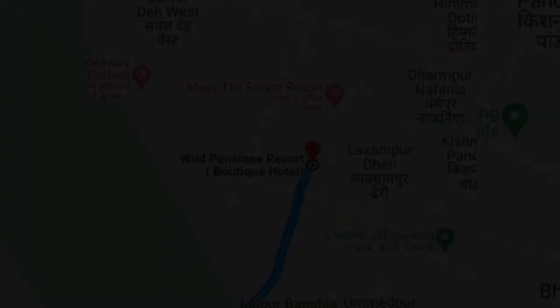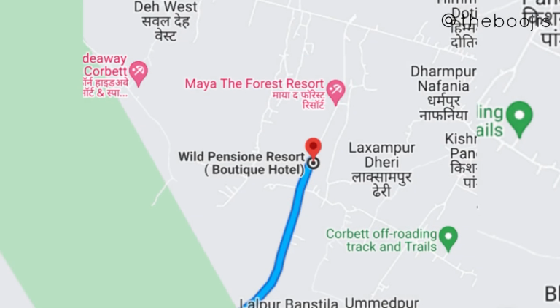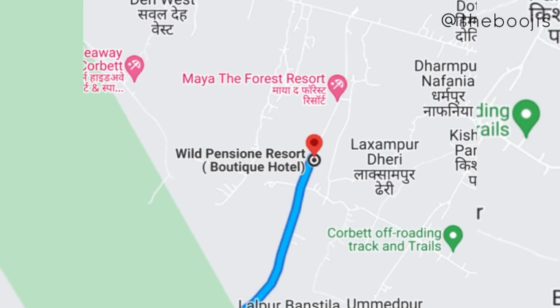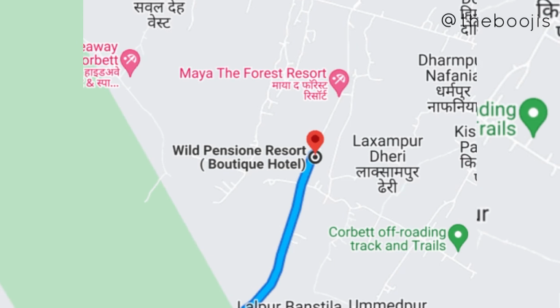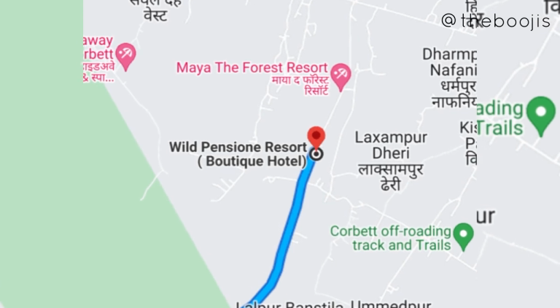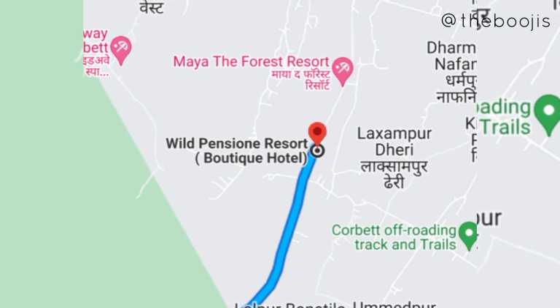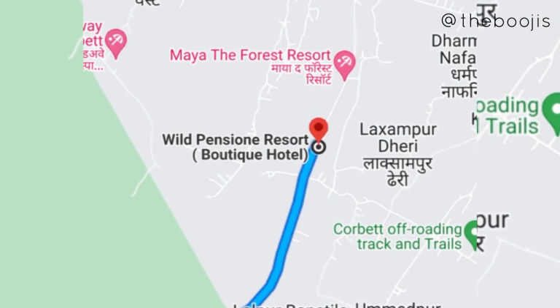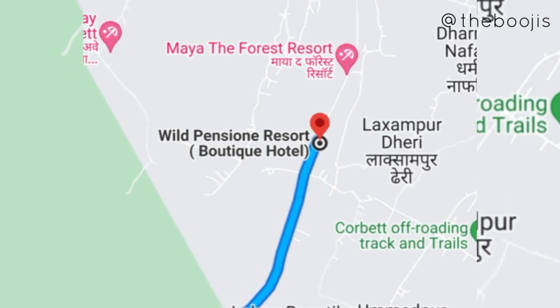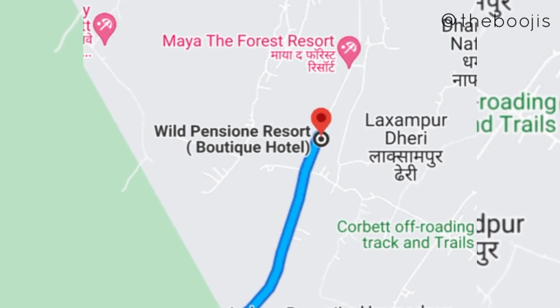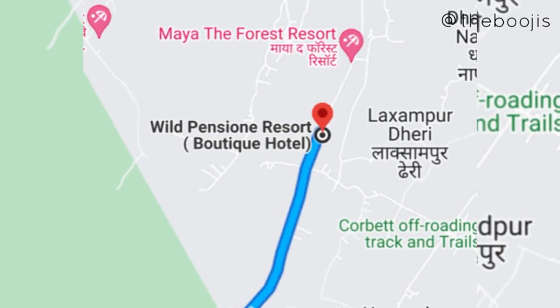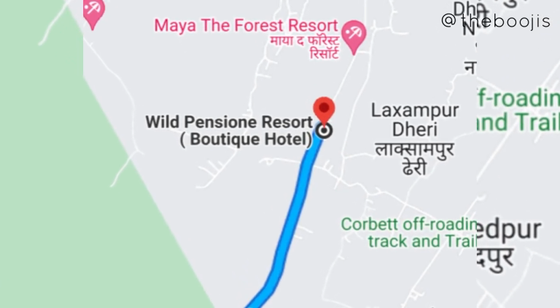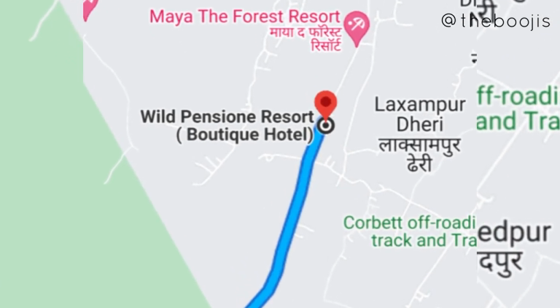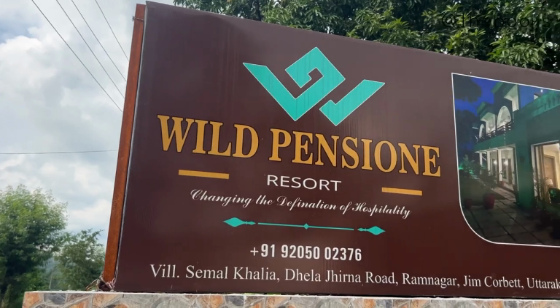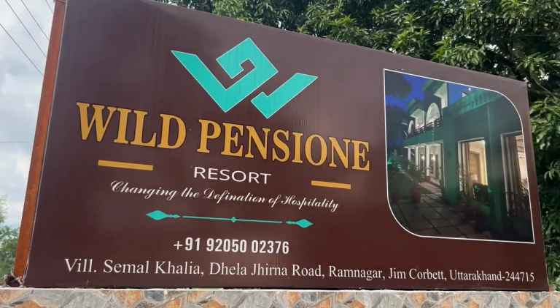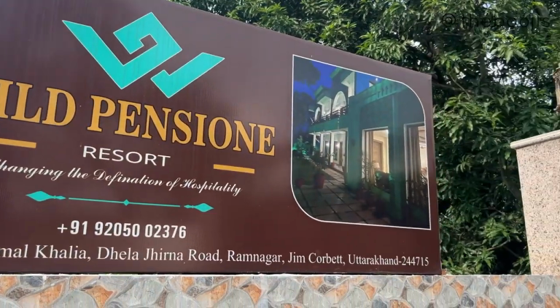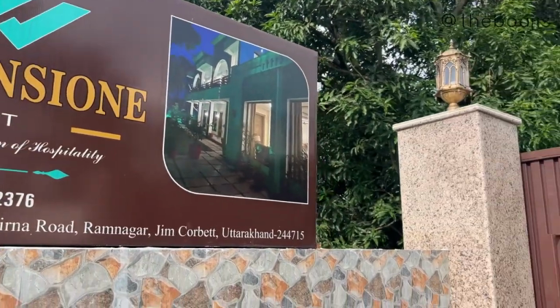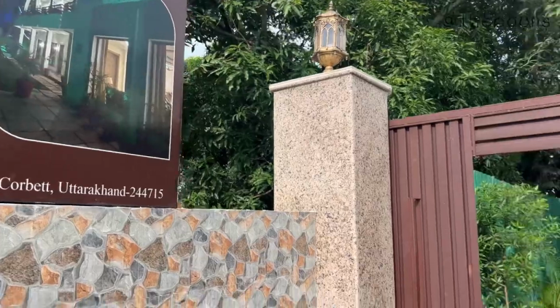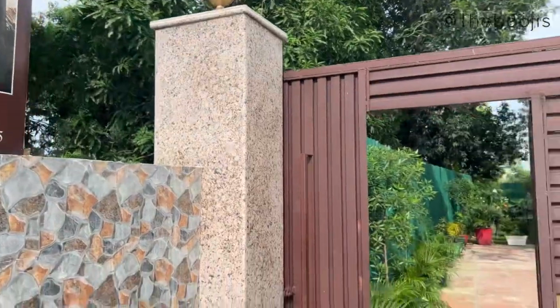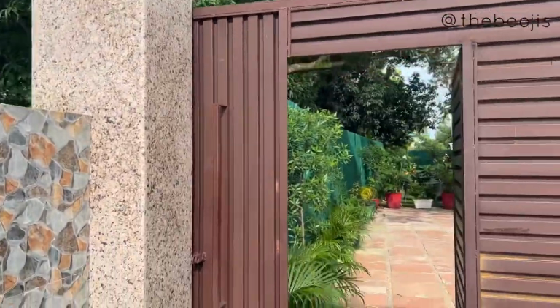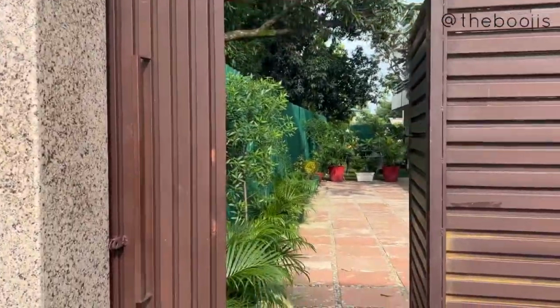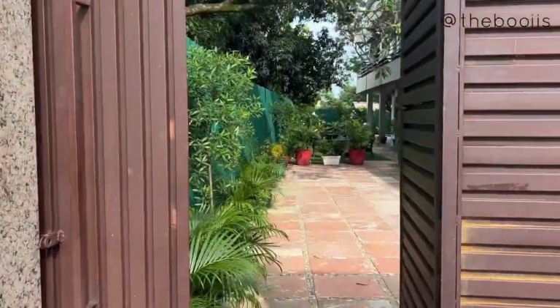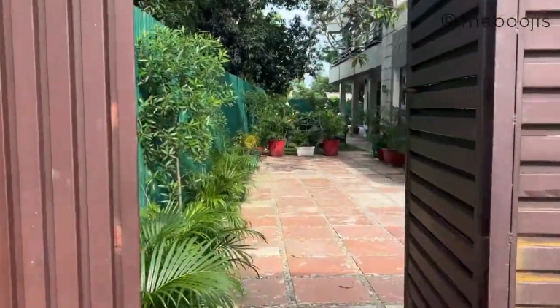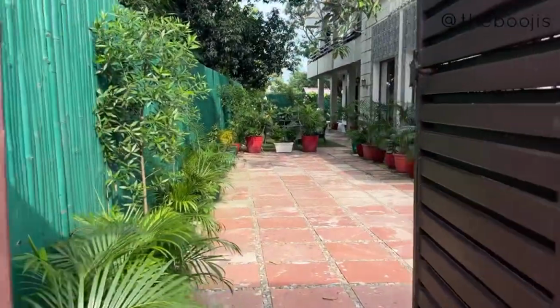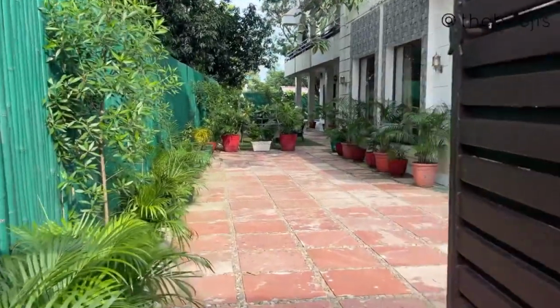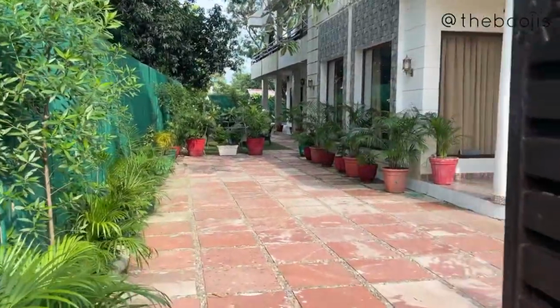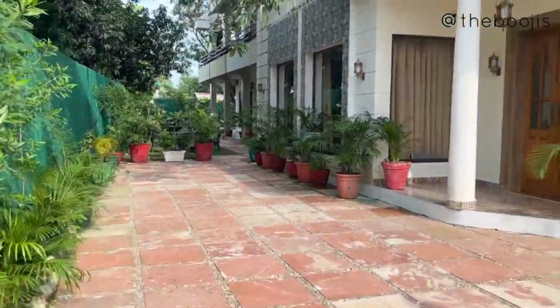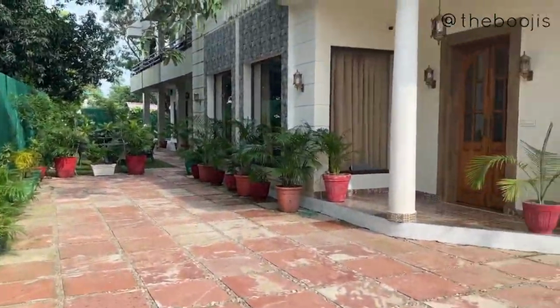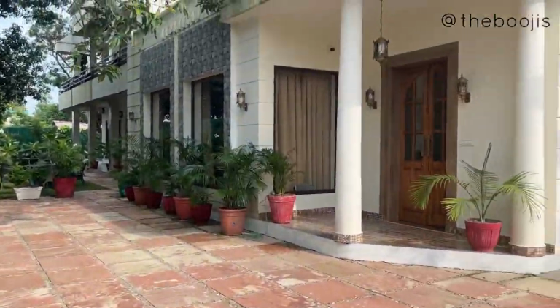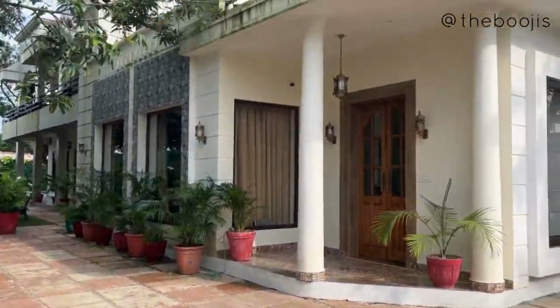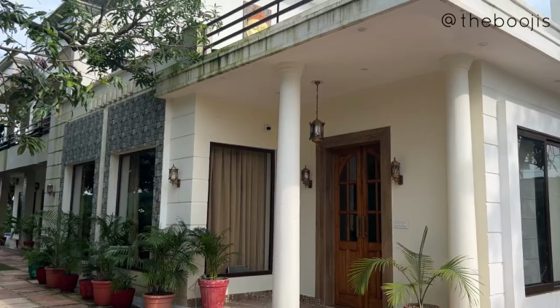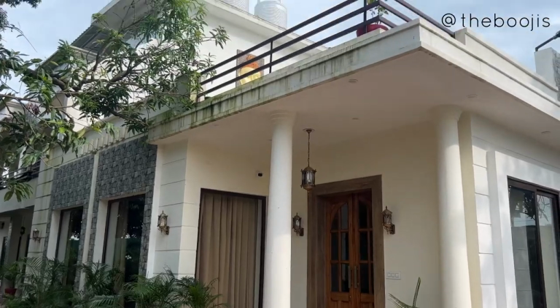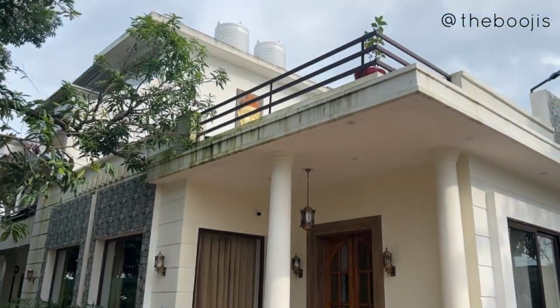Hello guys, welcome or welcome back to our channel The Boogies! Today we are going to take you to a beautiful homestay in the lap of nature and the heart of our very own Jim Corbett National Park.